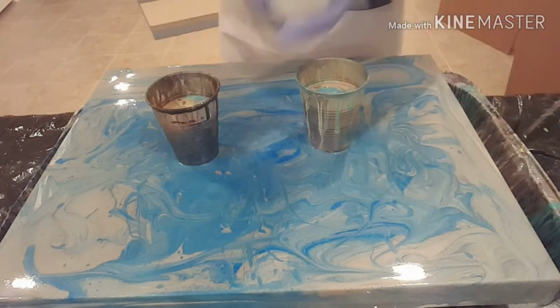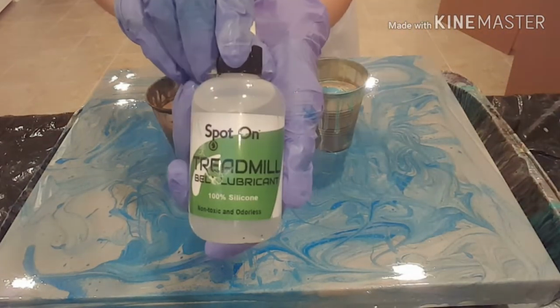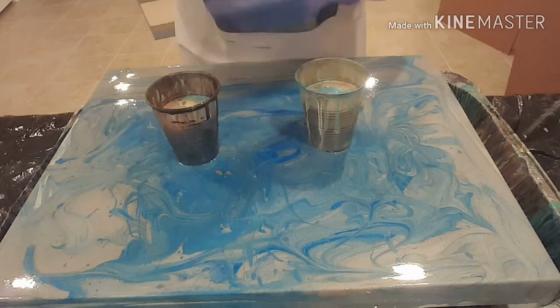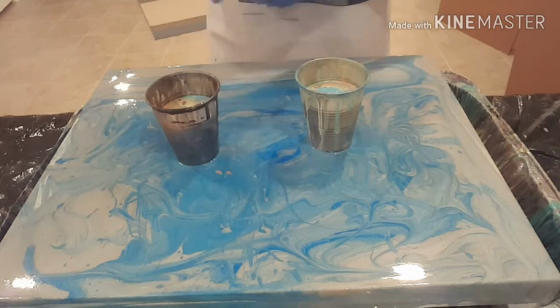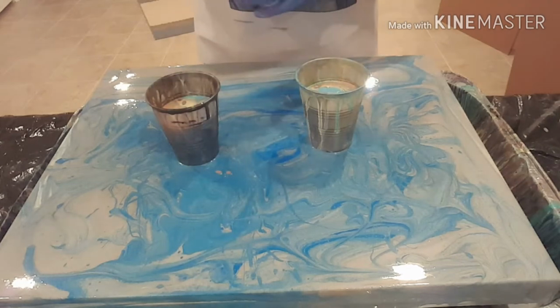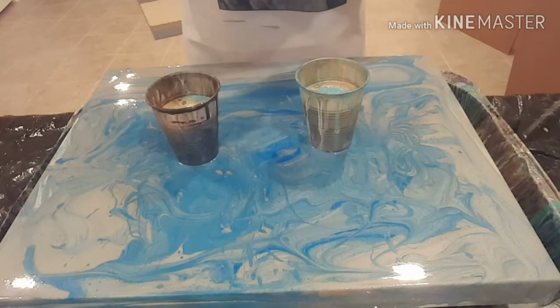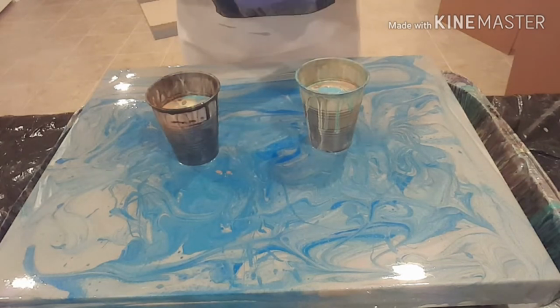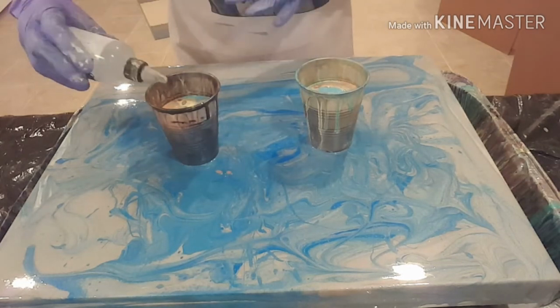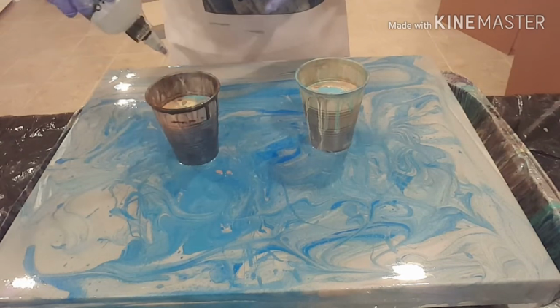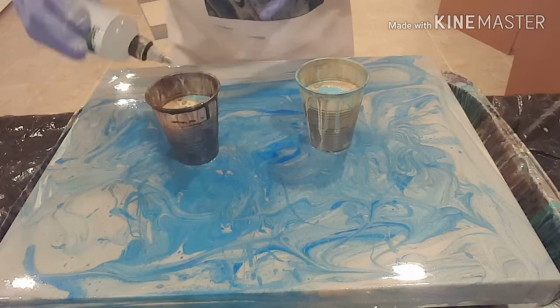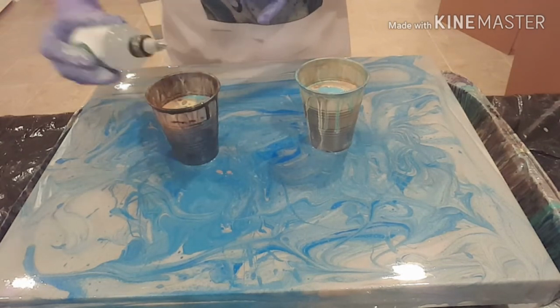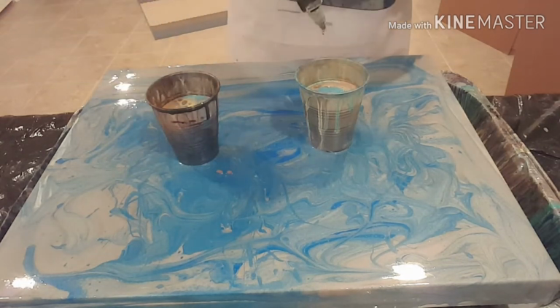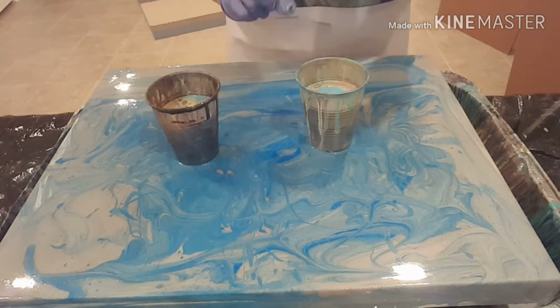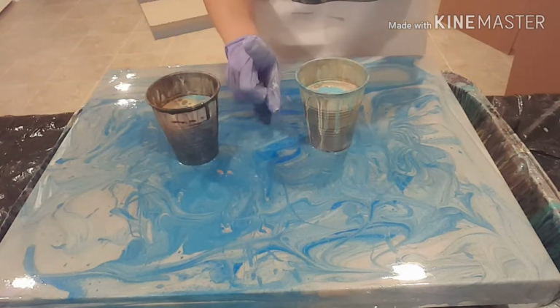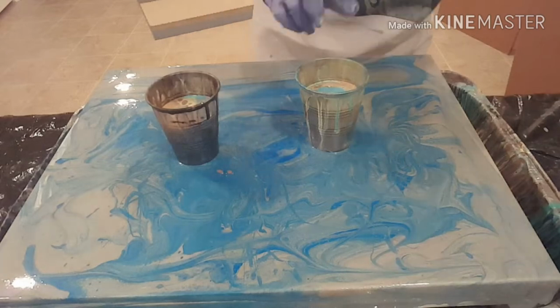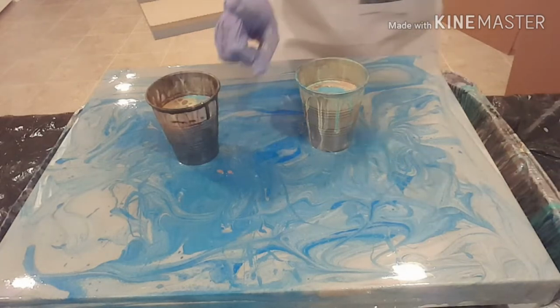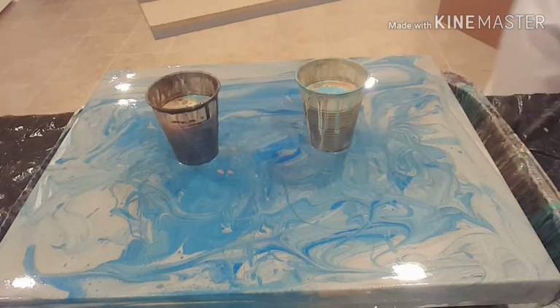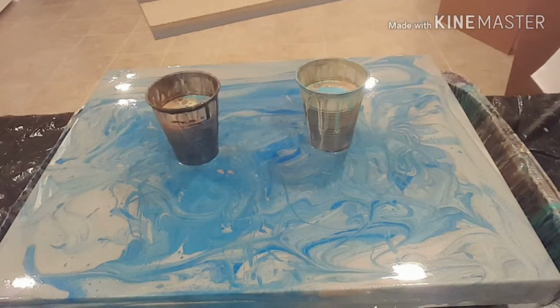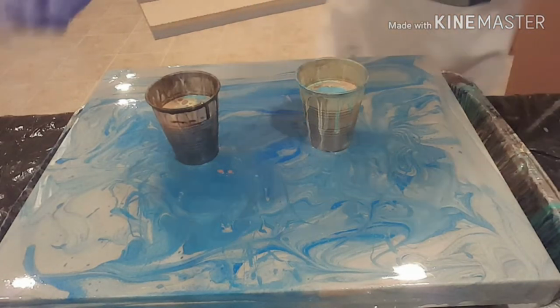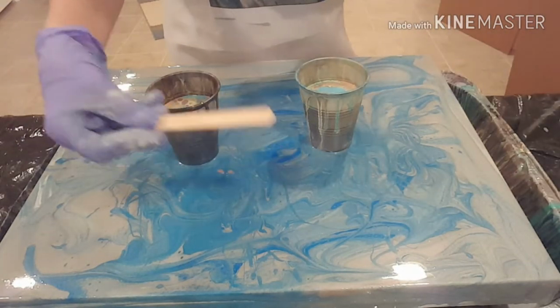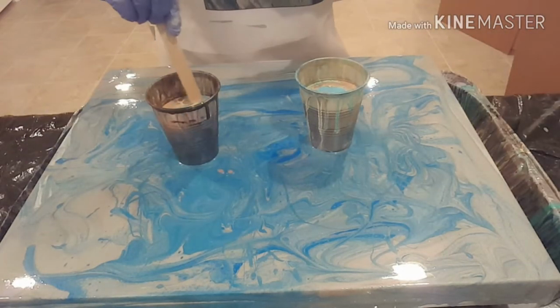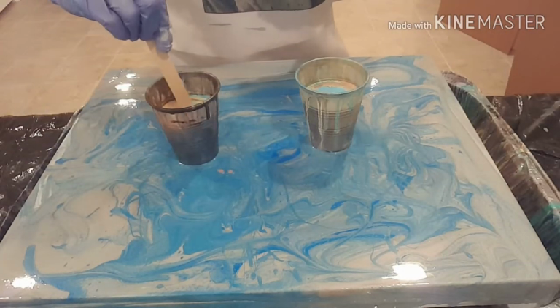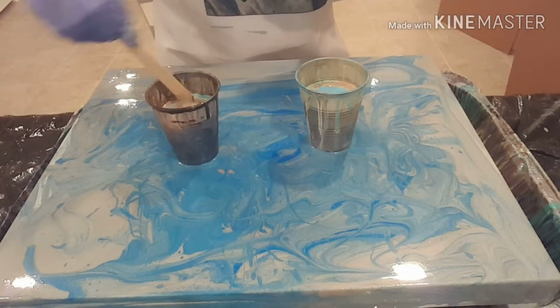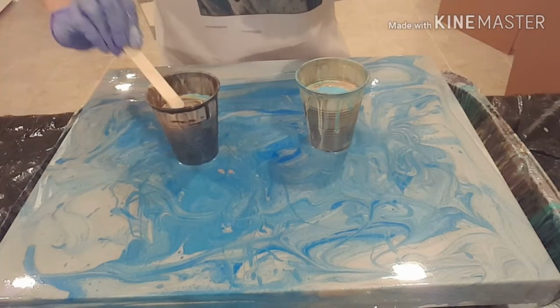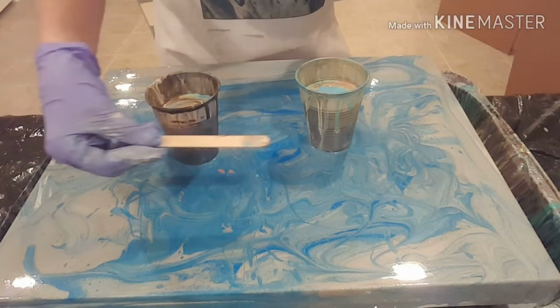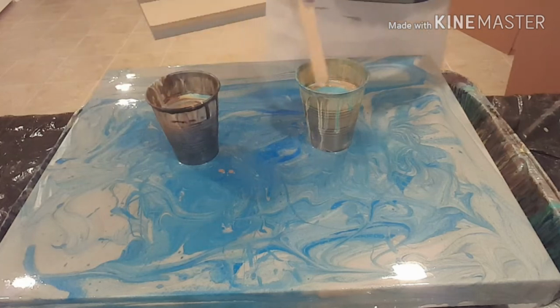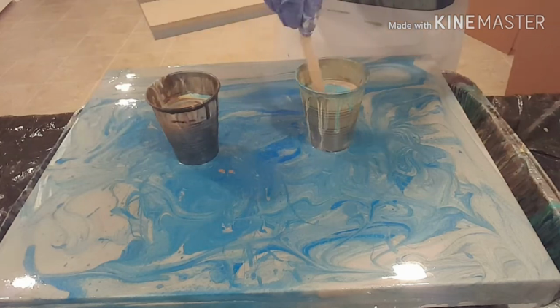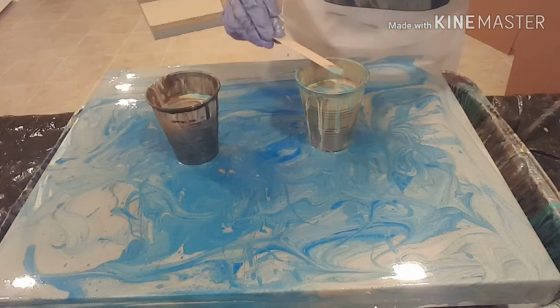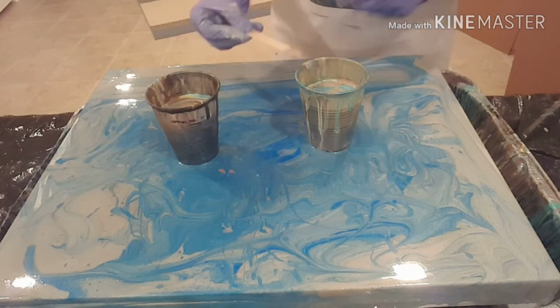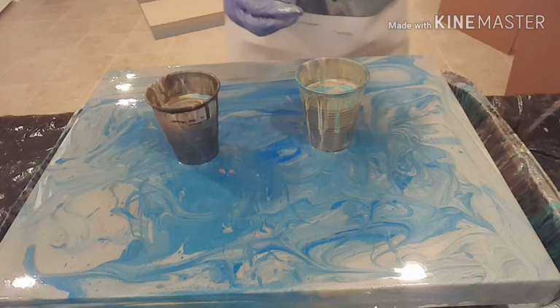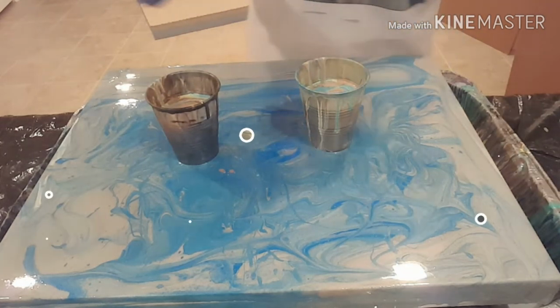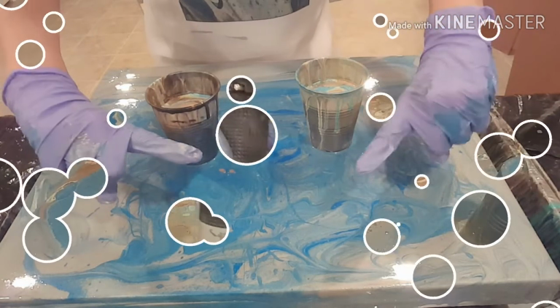And now the magical silicone — just adding a couple of drops into each one of my pour cups. And I'm going to take a stick and drag it through each one of these. I'm not mixing it, just dragging it.